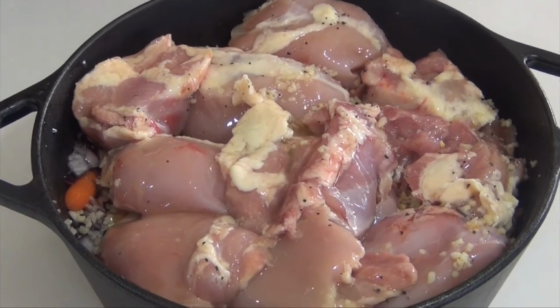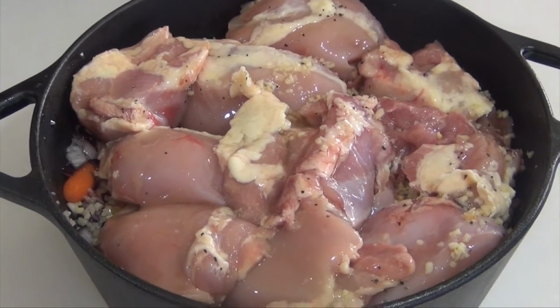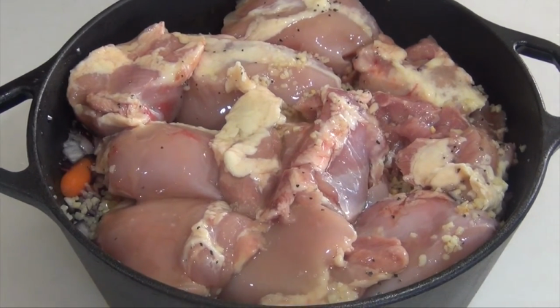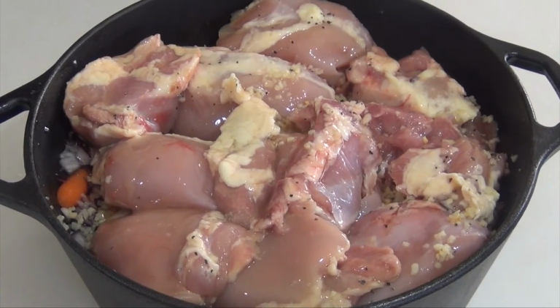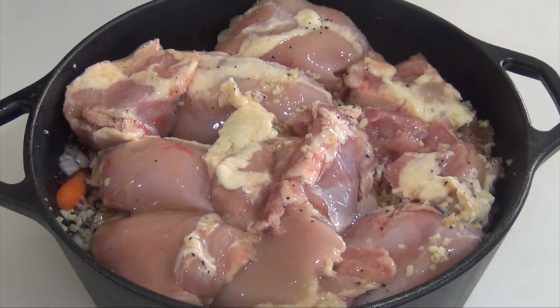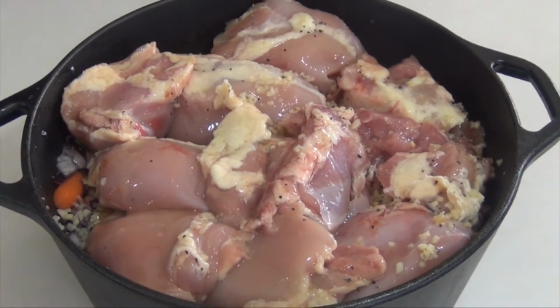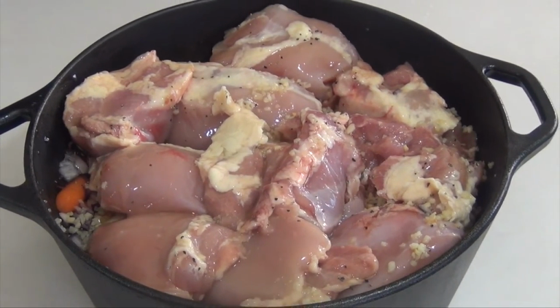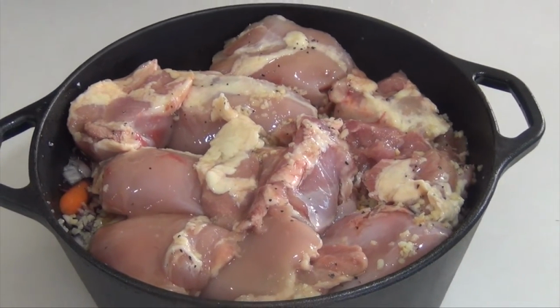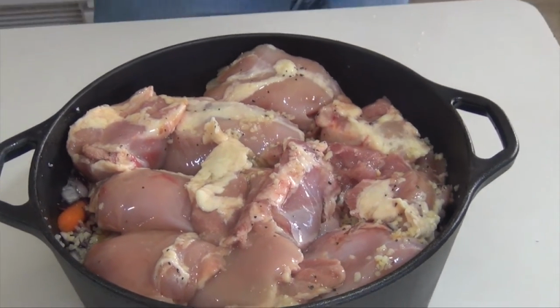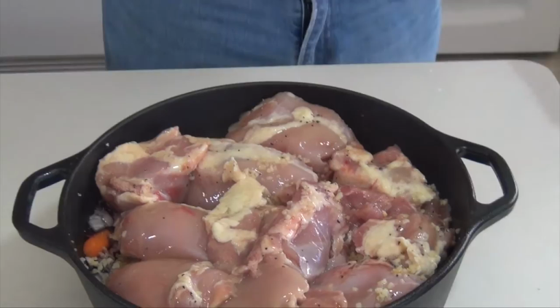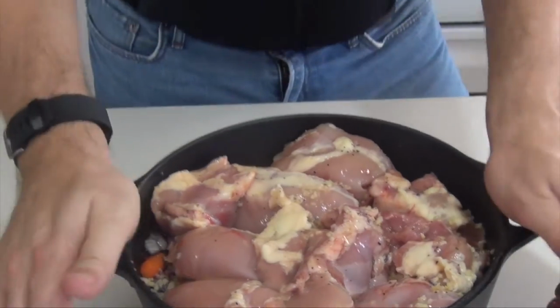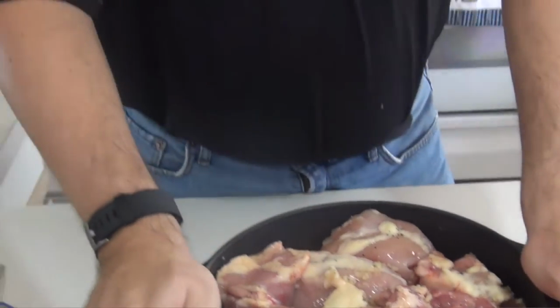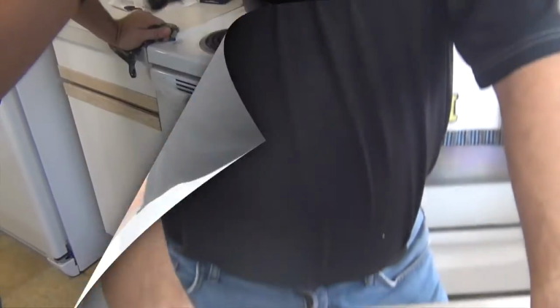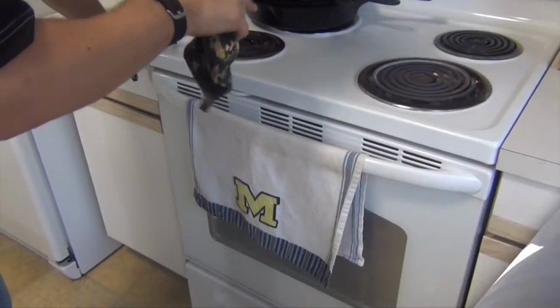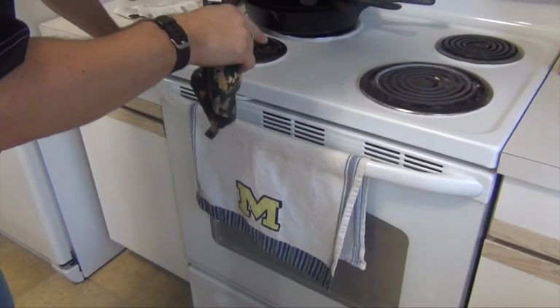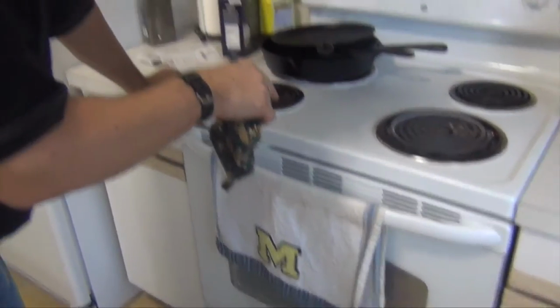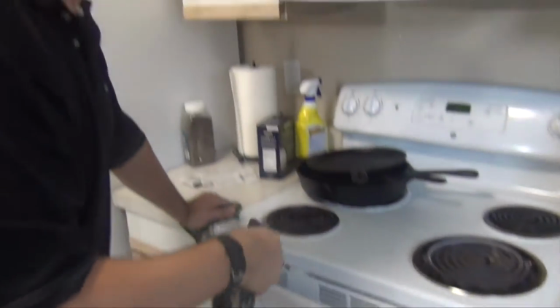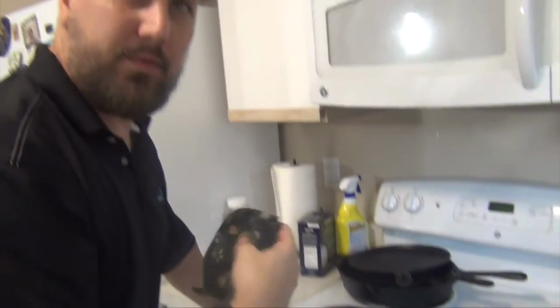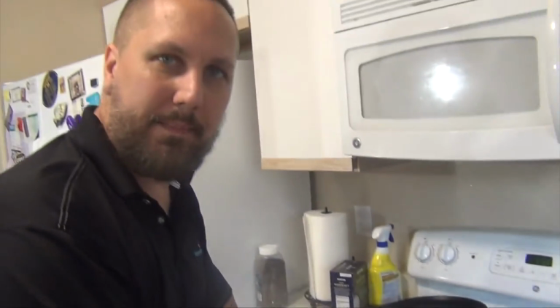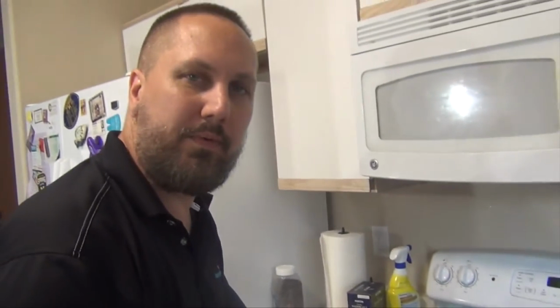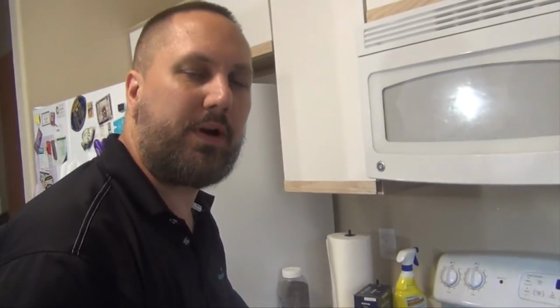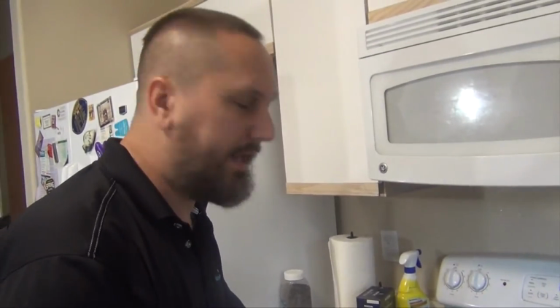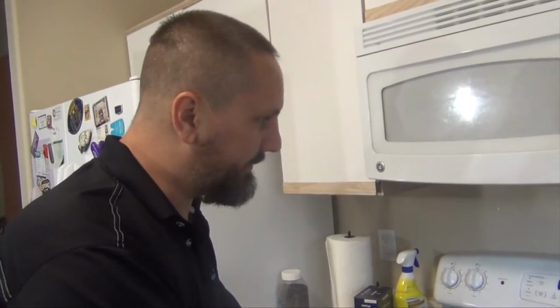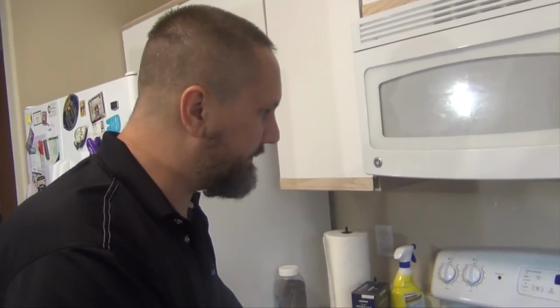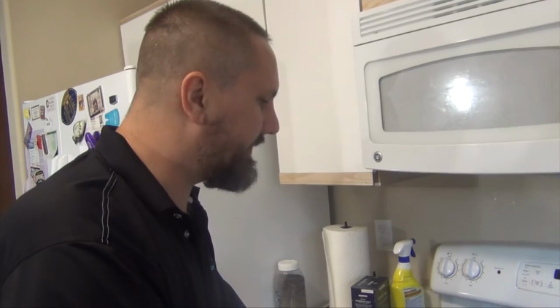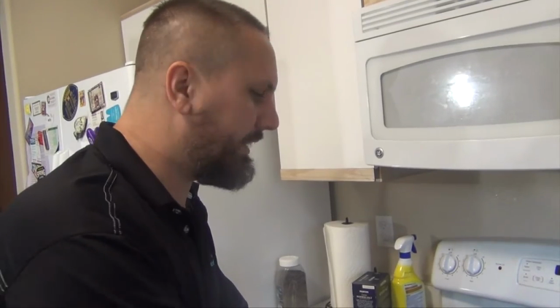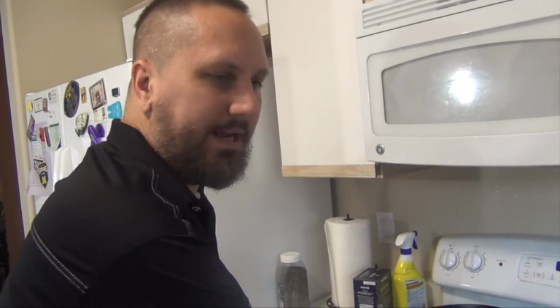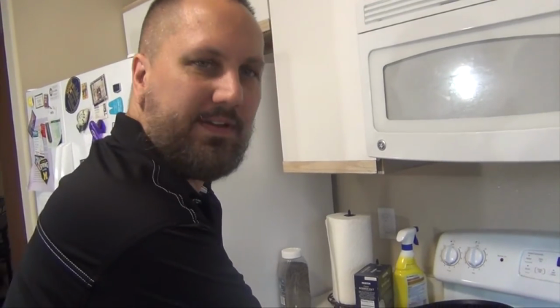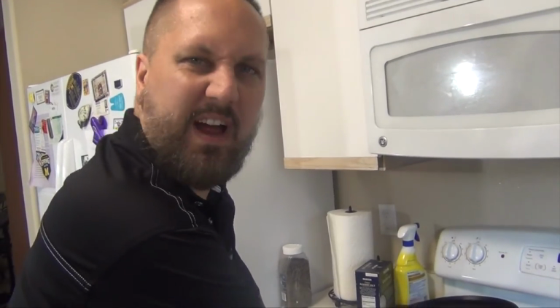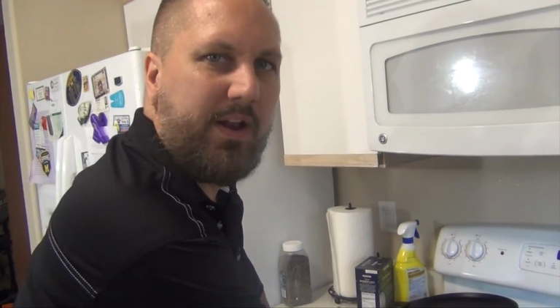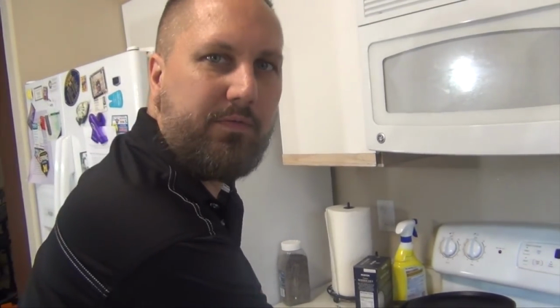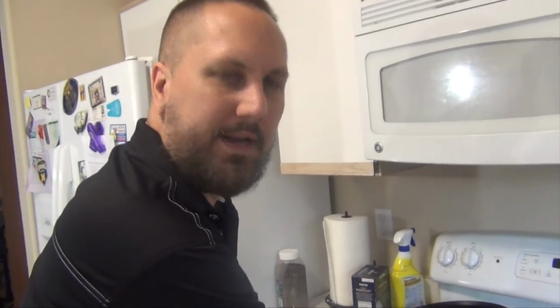That's it. Oven set at 375. I'm going to cook this for an hour and a half. Our chicken, potatoes, and carrots — the one-pot meal — has been sitting in here baking at 375 for about an hour and 40 minutes.